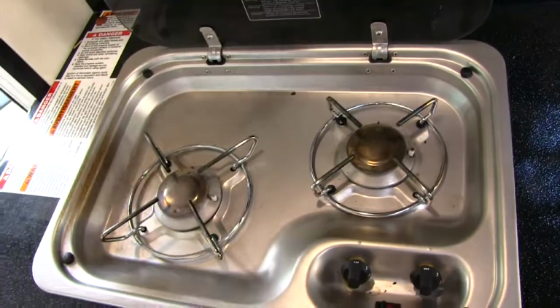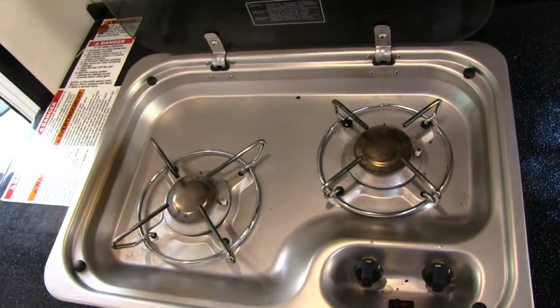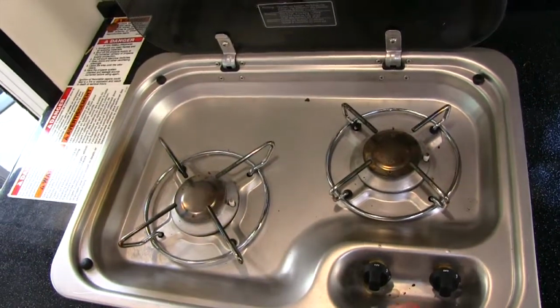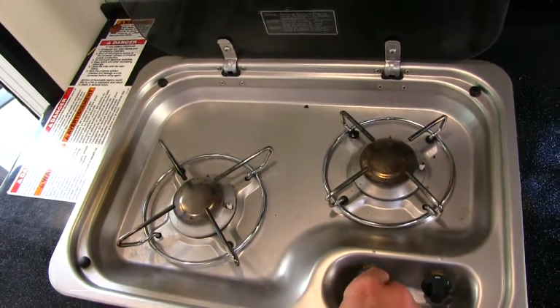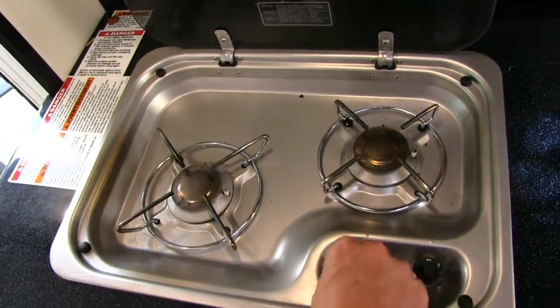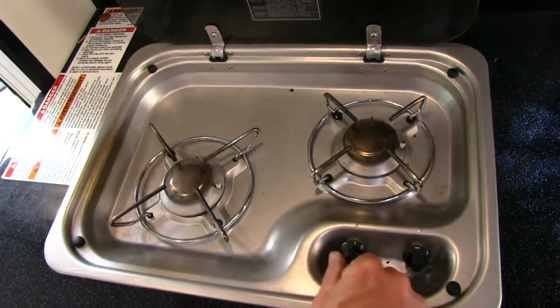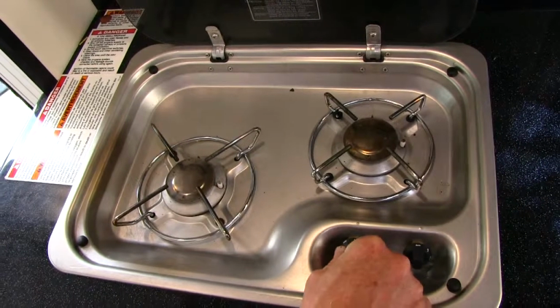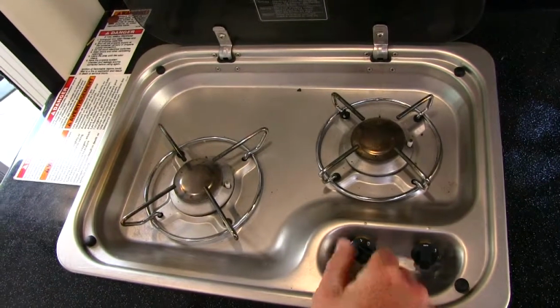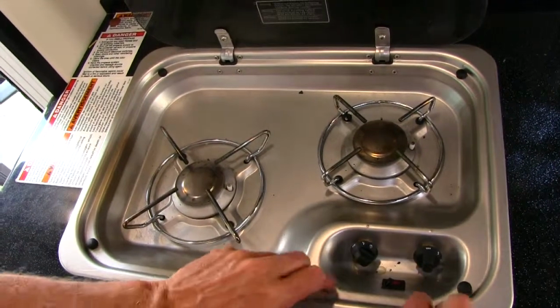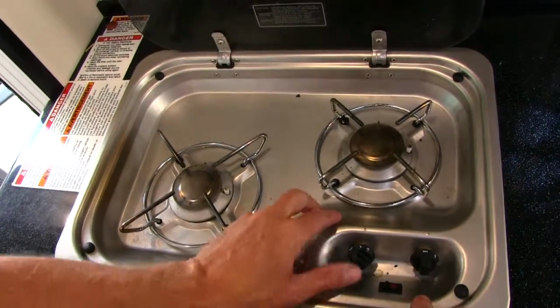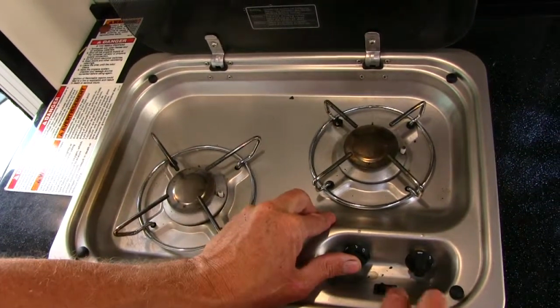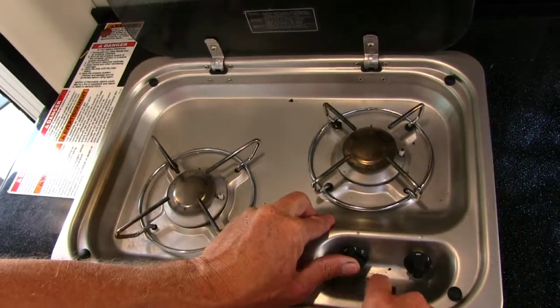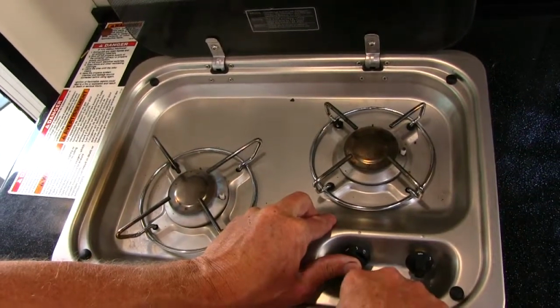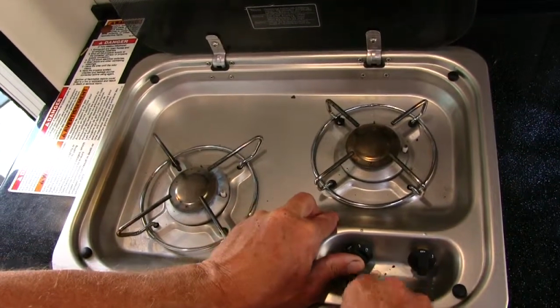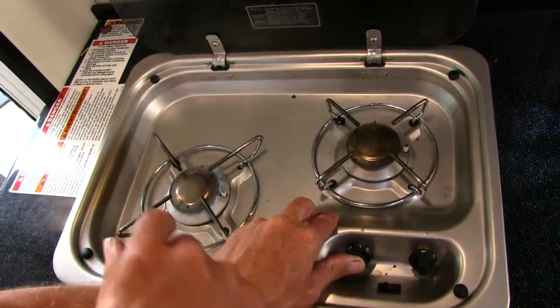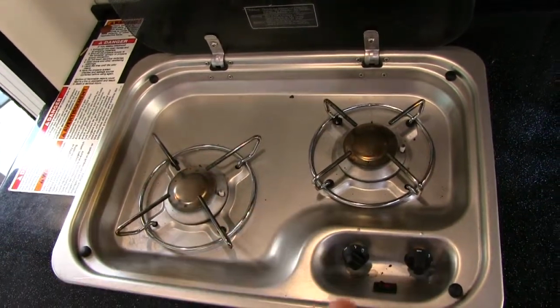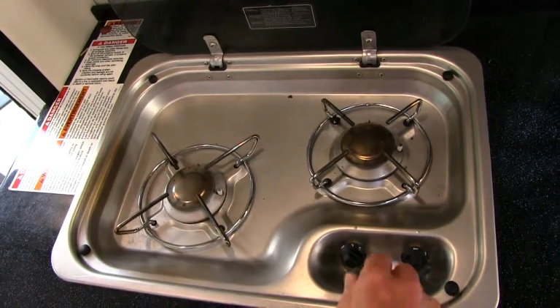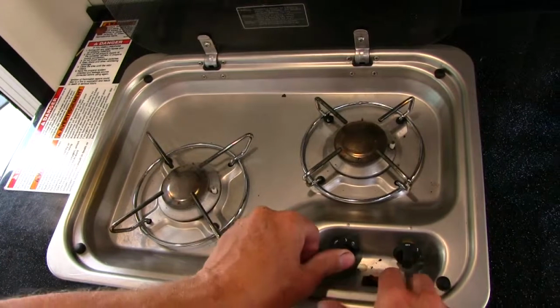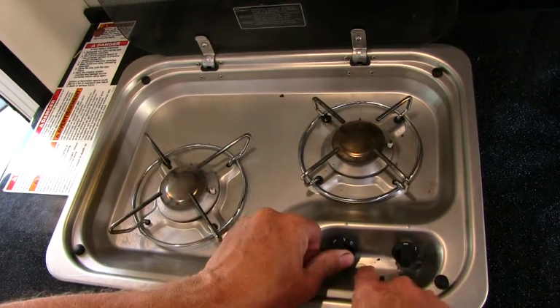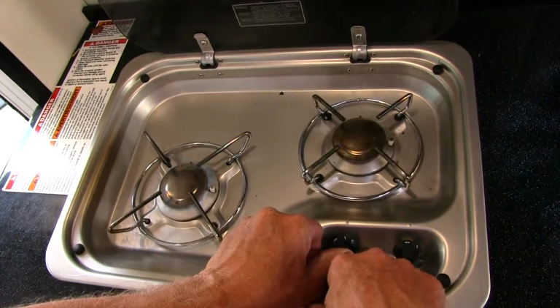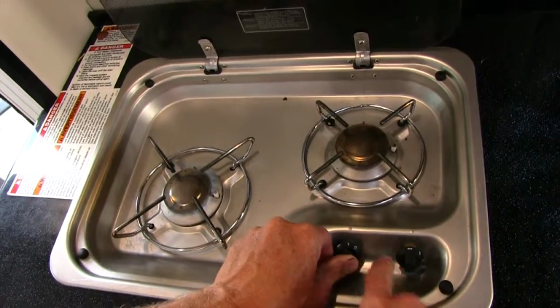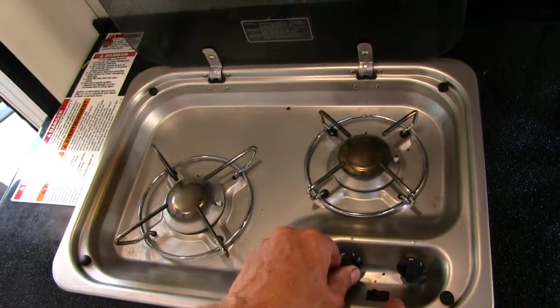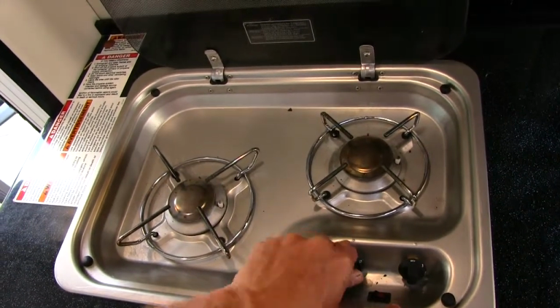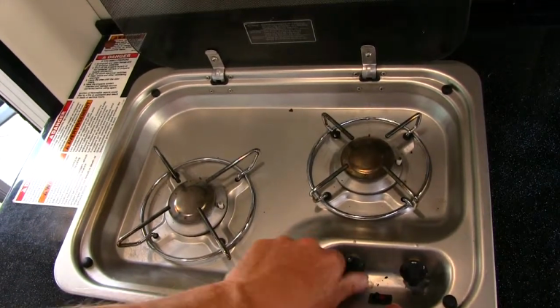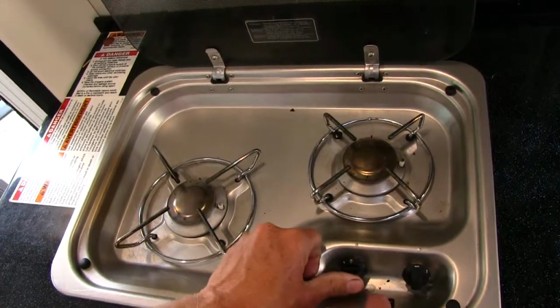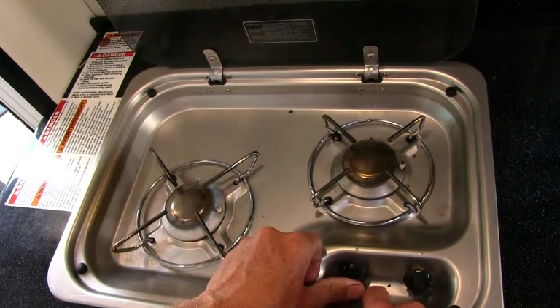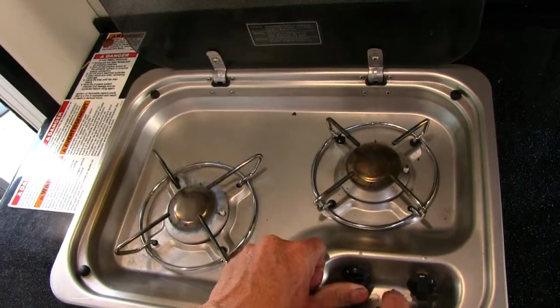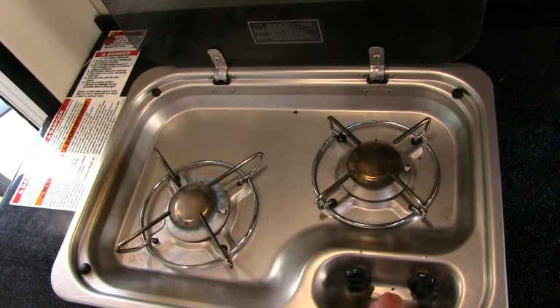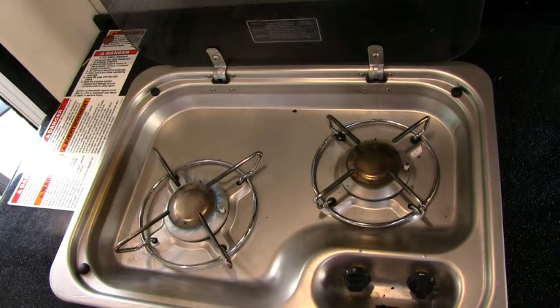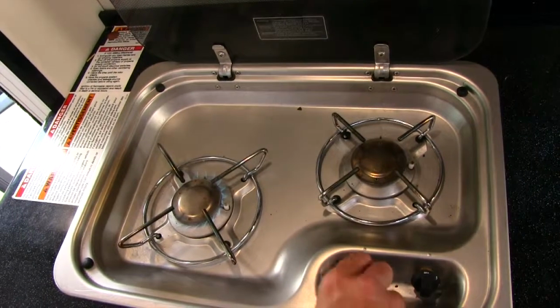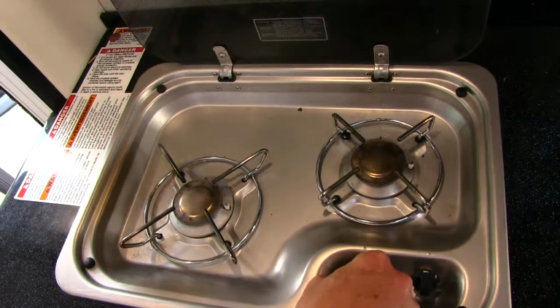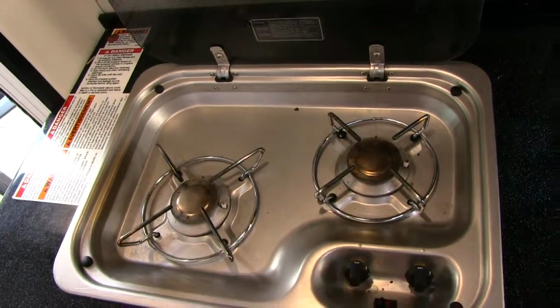Here's your stove top. Turn it to light, push the button down, hit the sparker — there we go, it lit up. And then turn it to off.